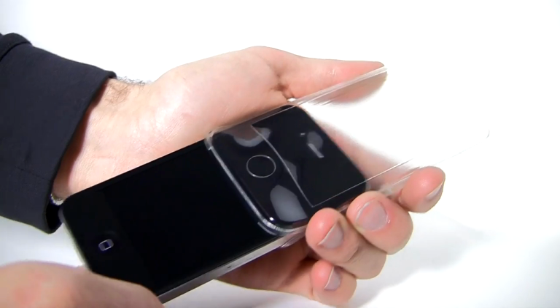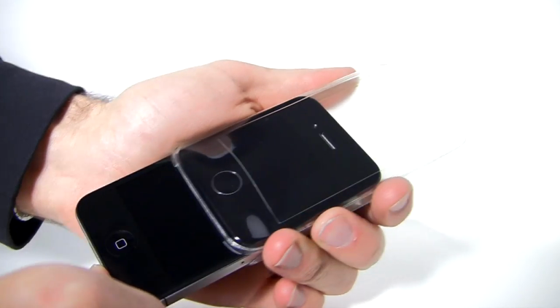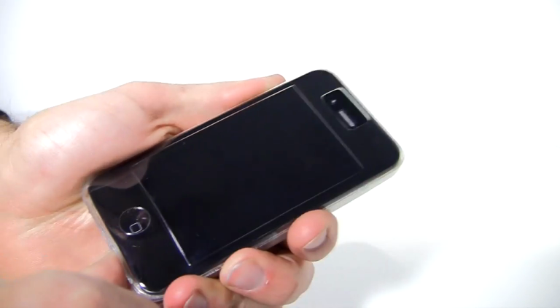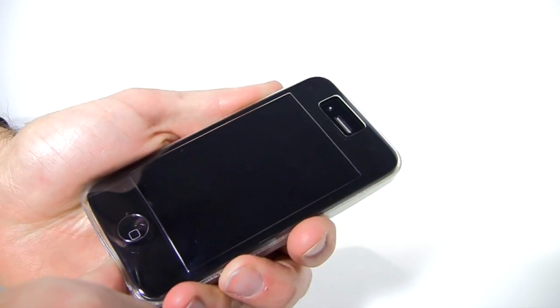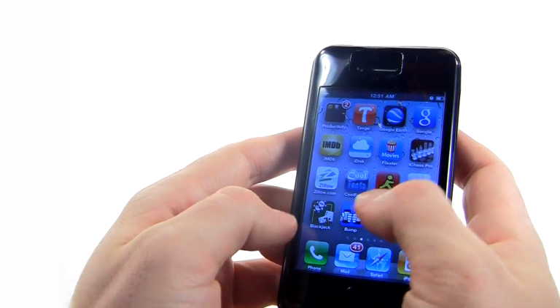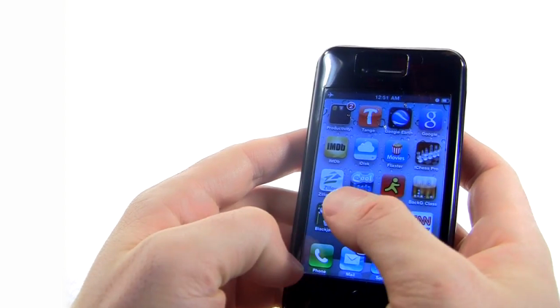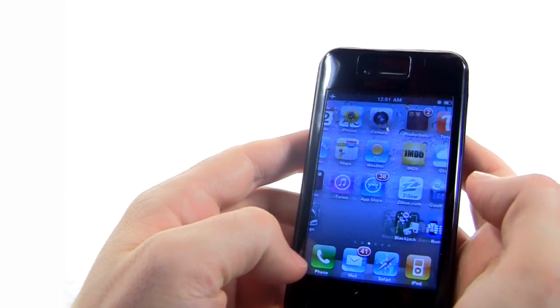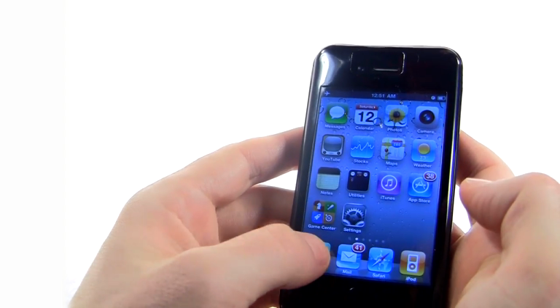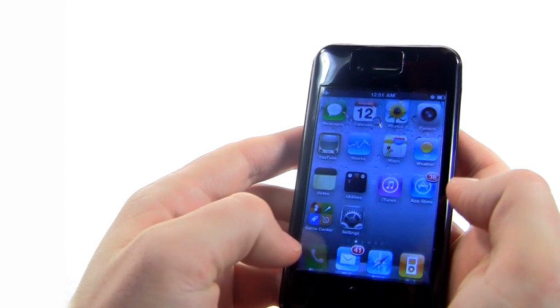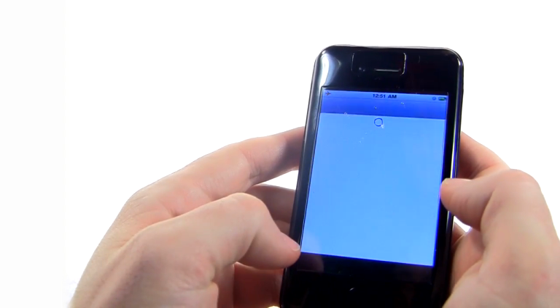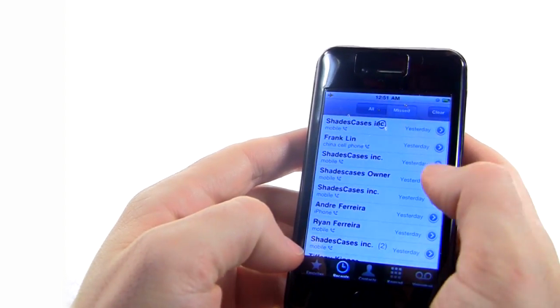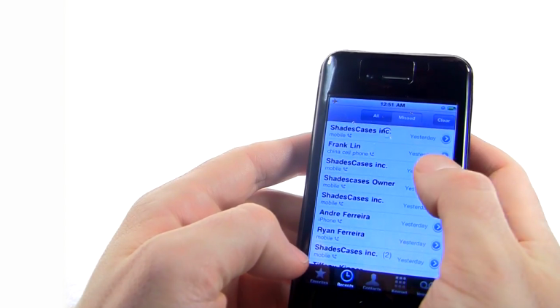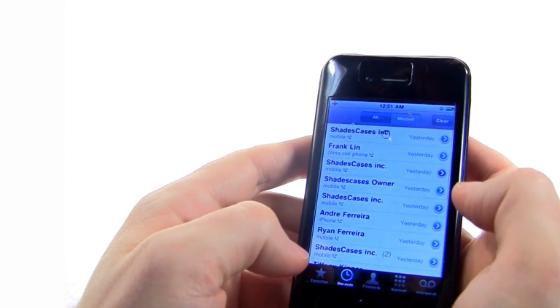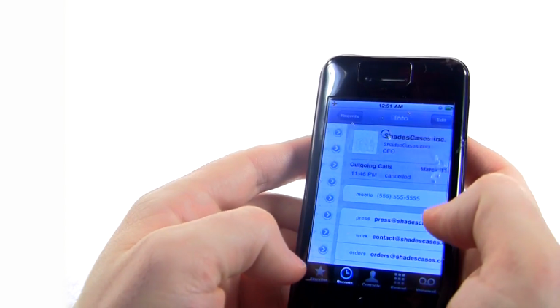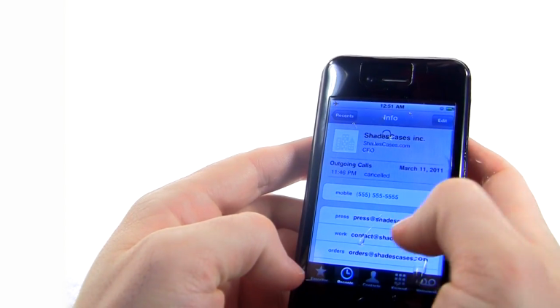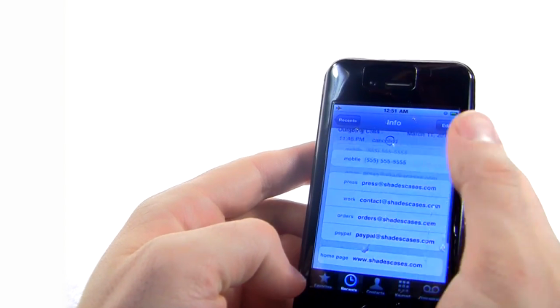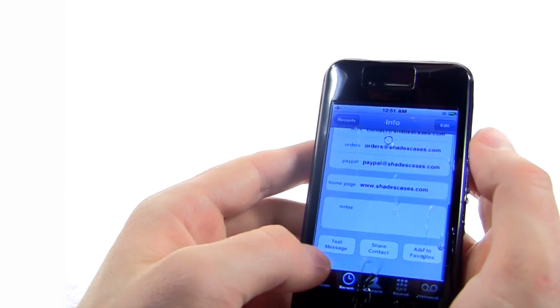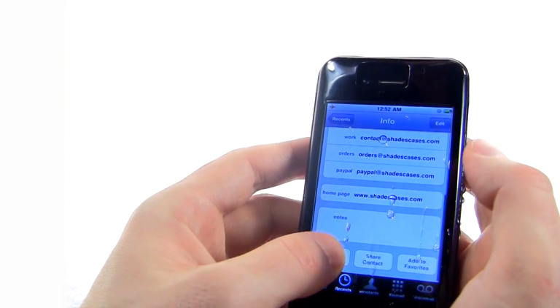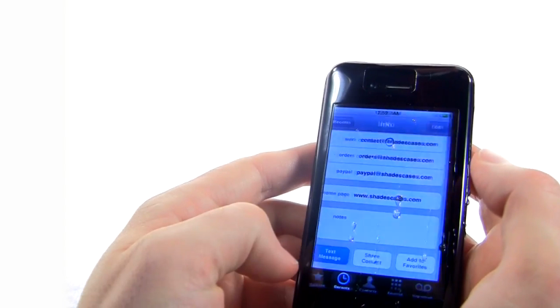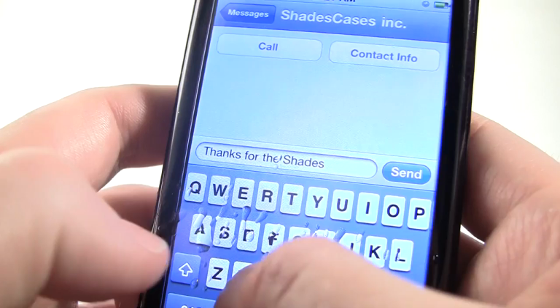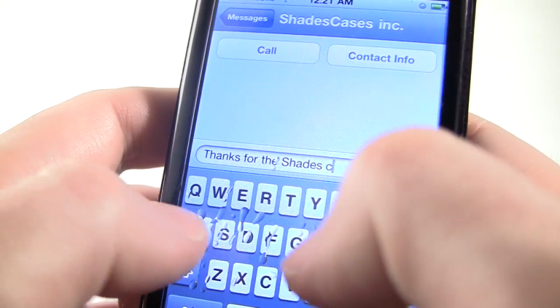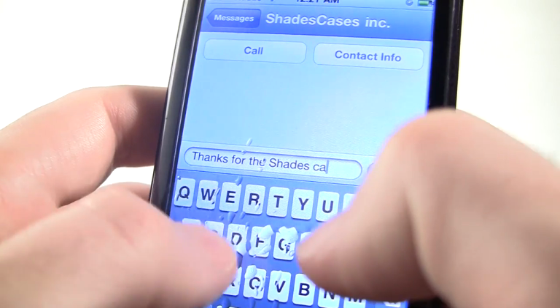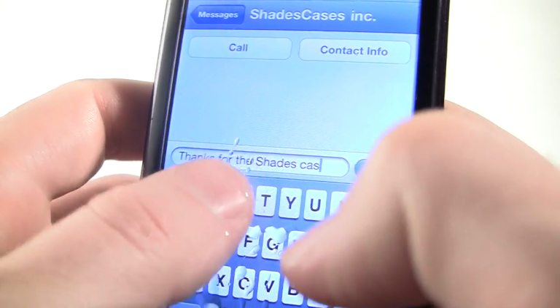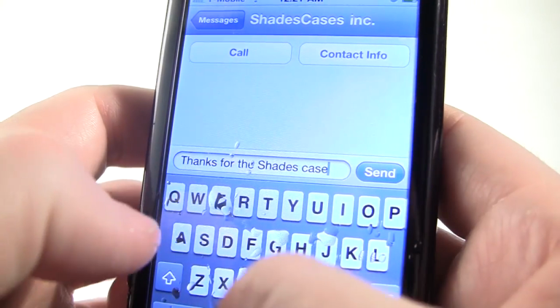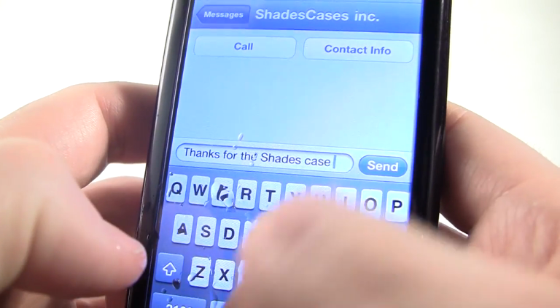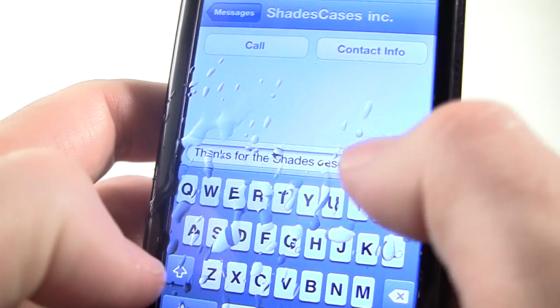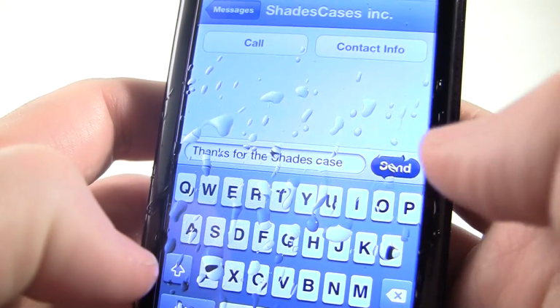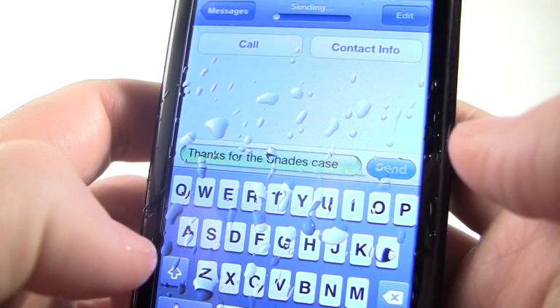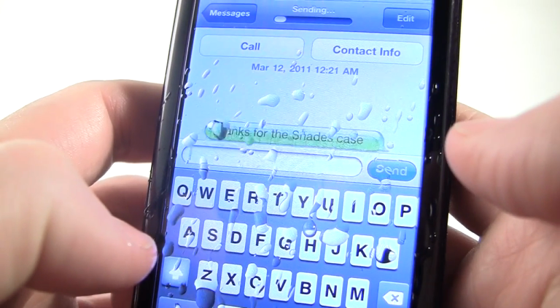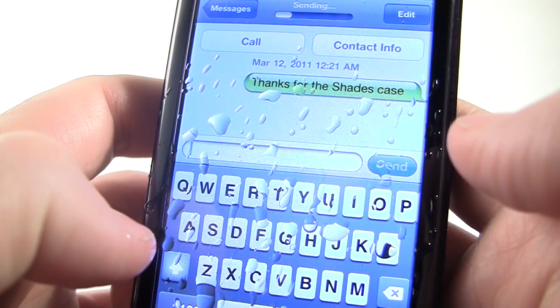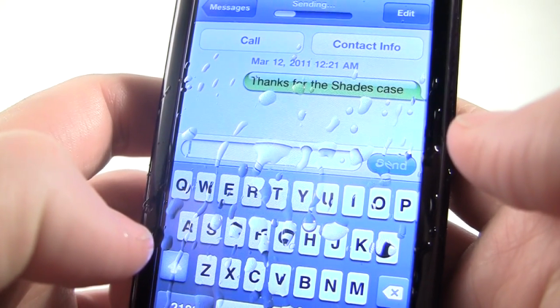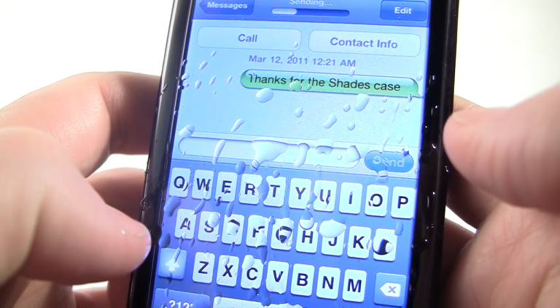Designed to be one uniform piece, Shades provide complete protection for your iPod or iPhone, including full screen protection, allowing you to work the touch screen interface without any interference of viewing clarity, even in the rain.